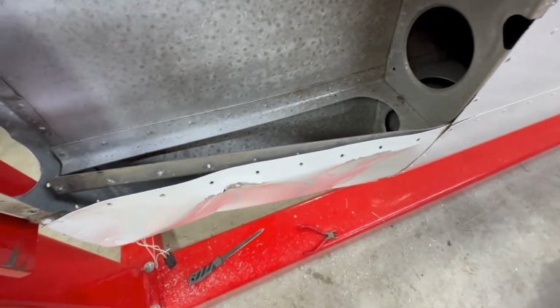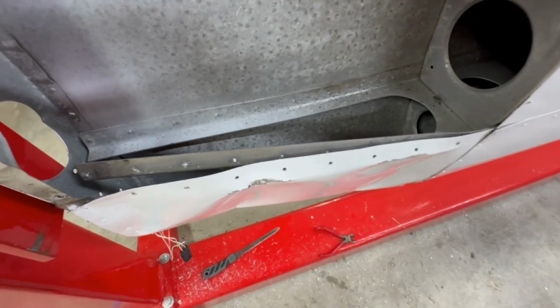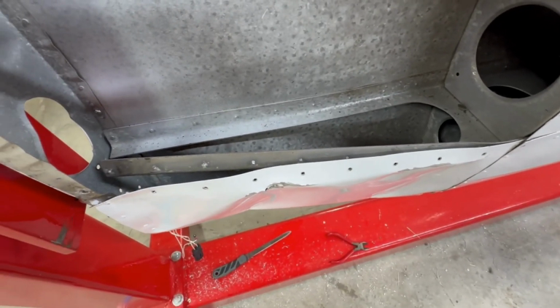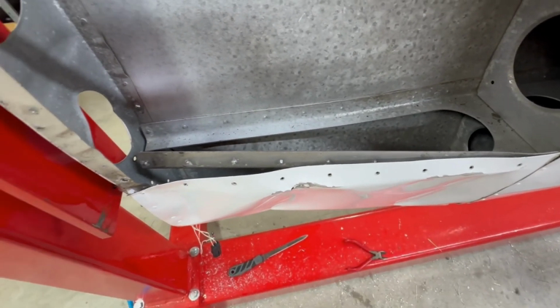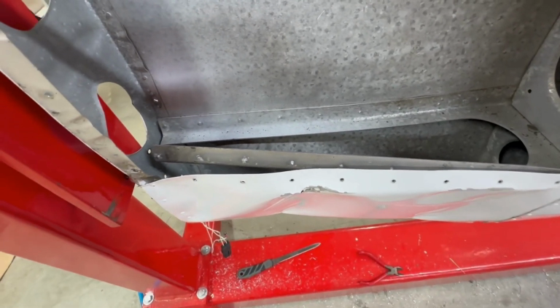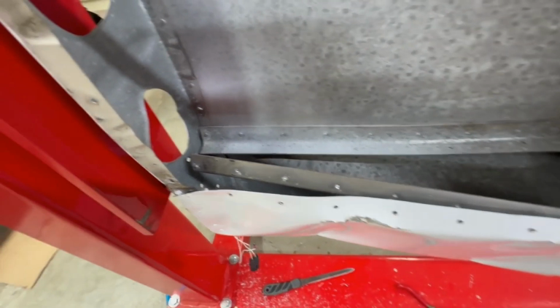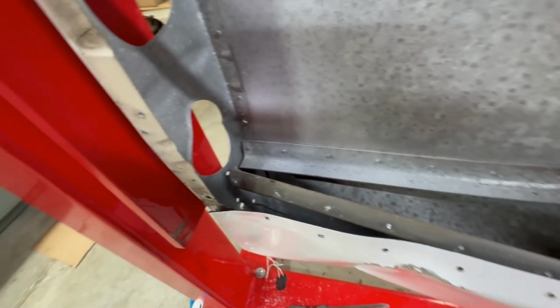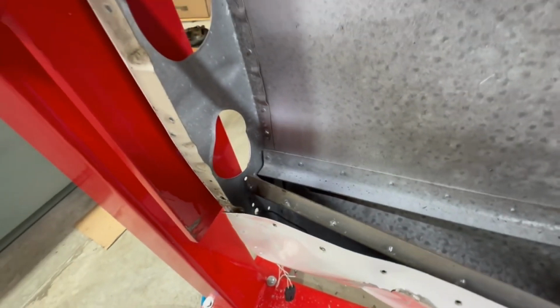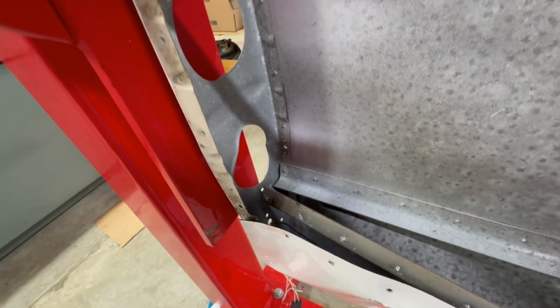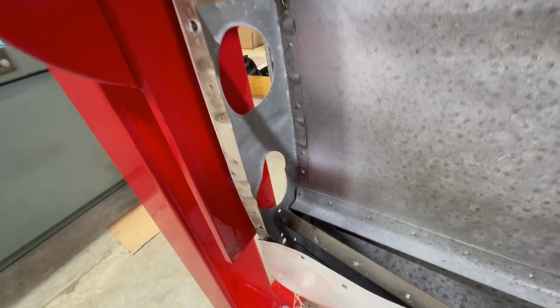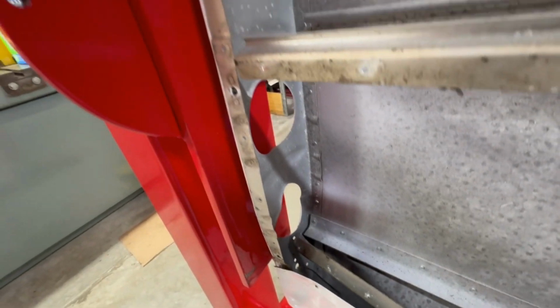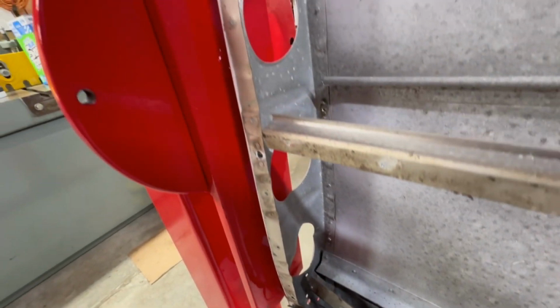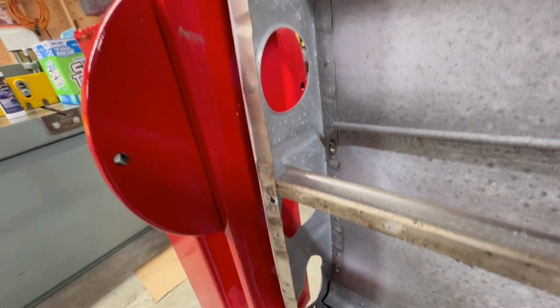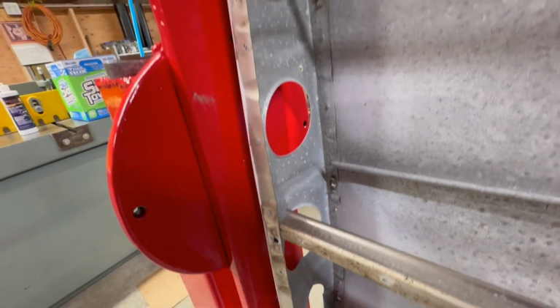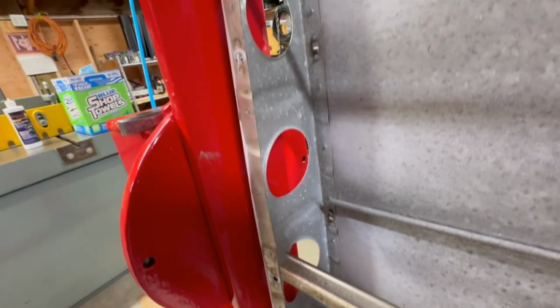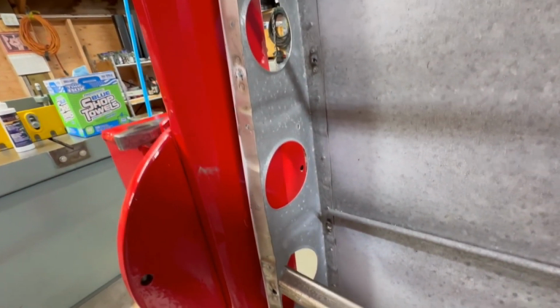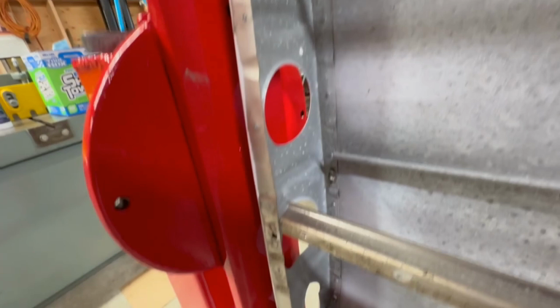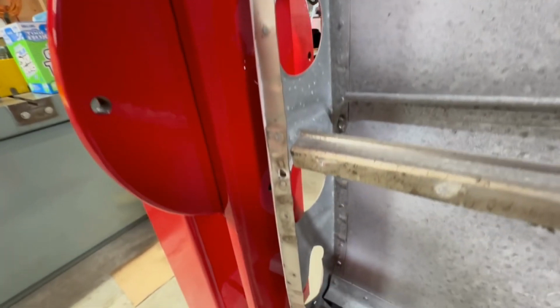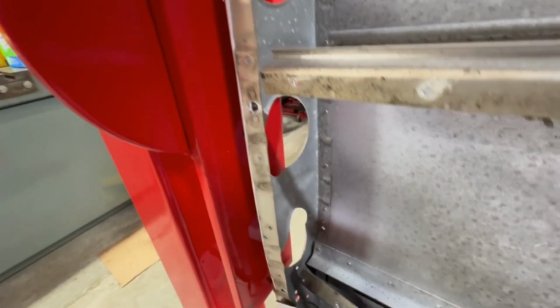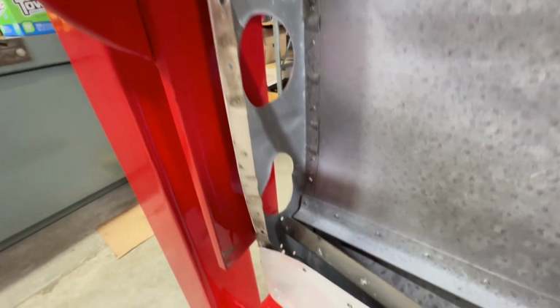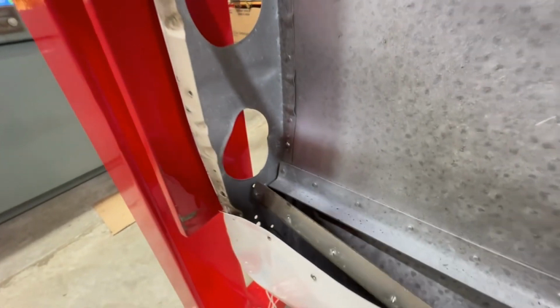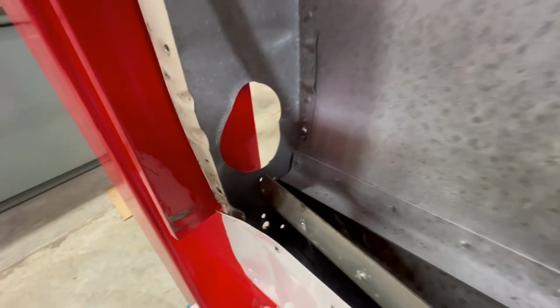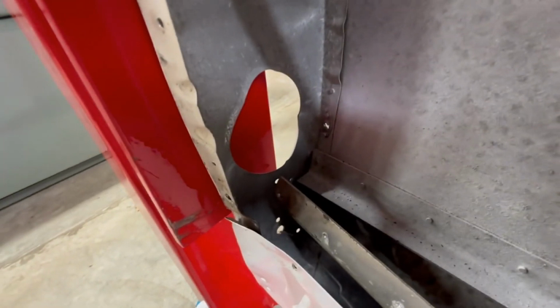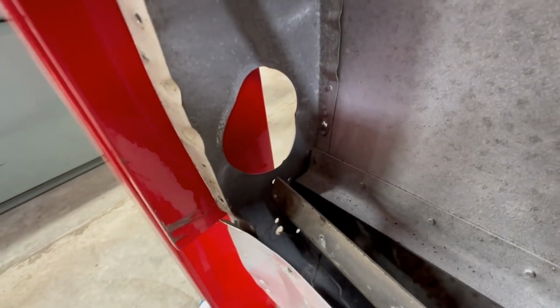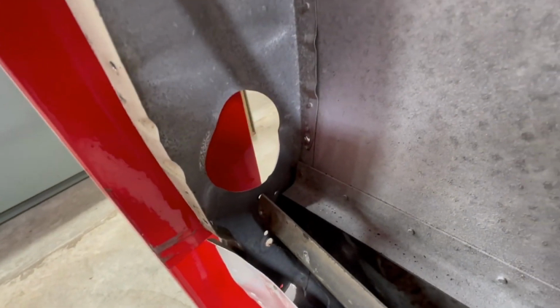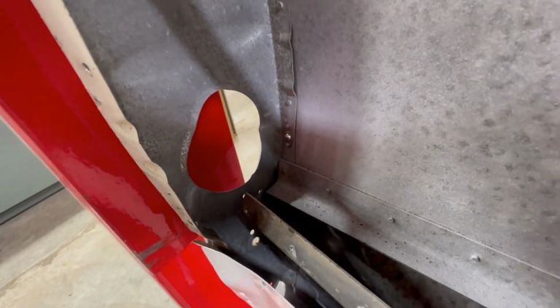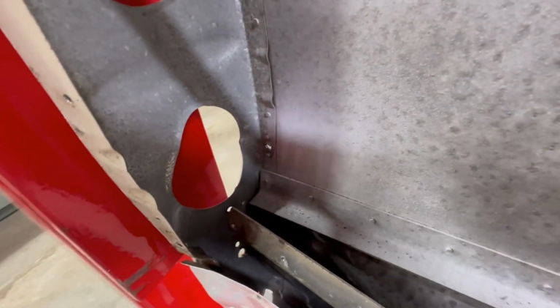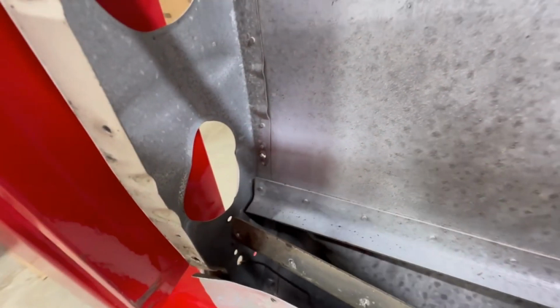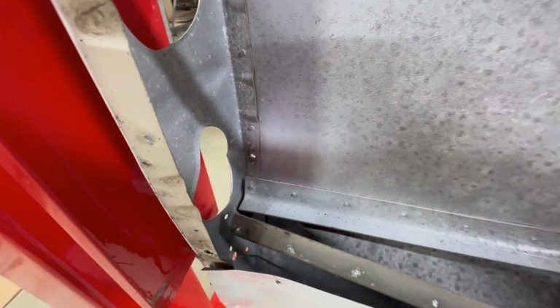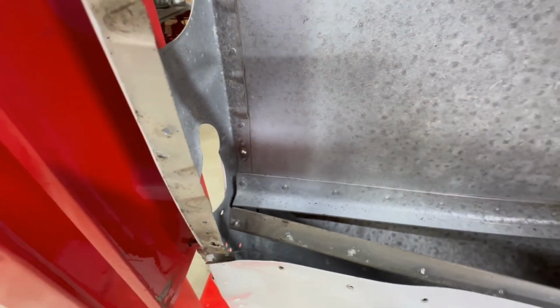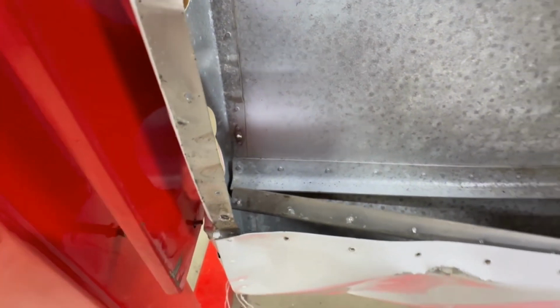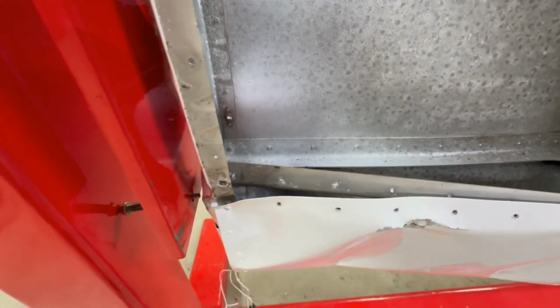That's not bad there. And the tip rib — very expensive to replace those tip ribs nowadays, I think it's about $400 — but the damage is just right here. We'll be working on that.